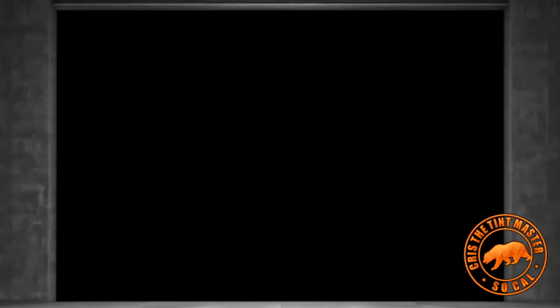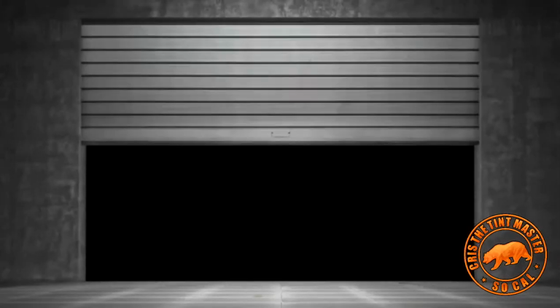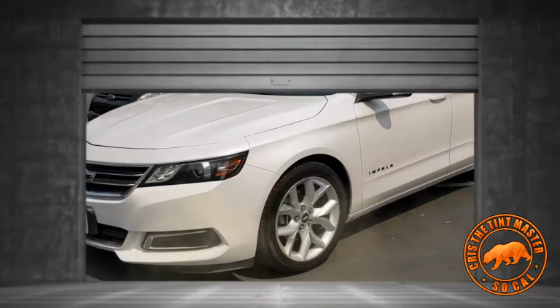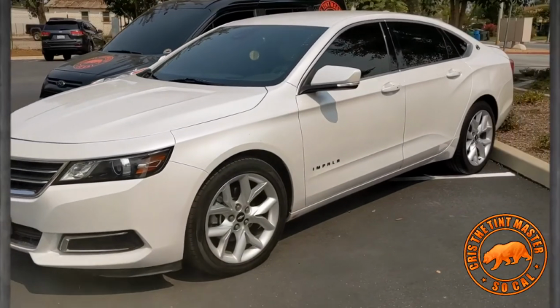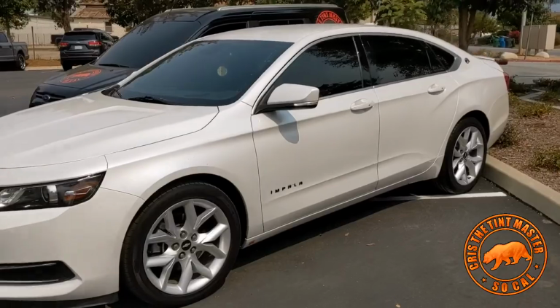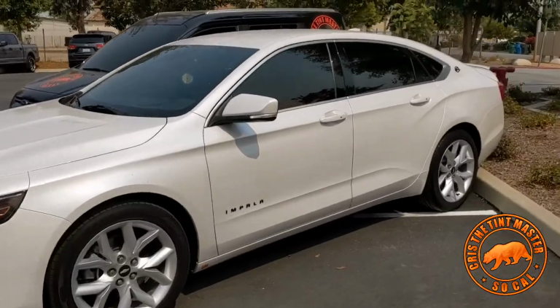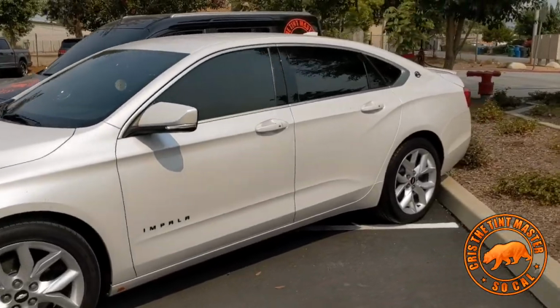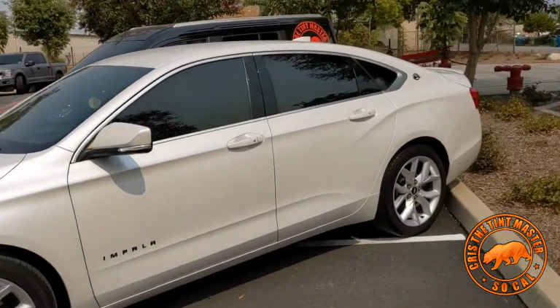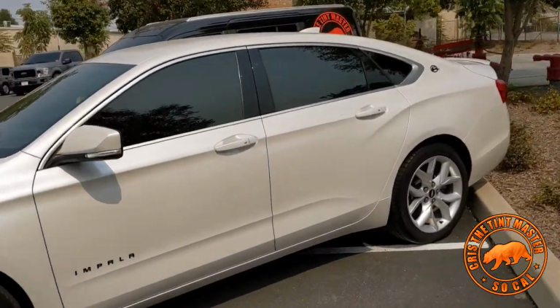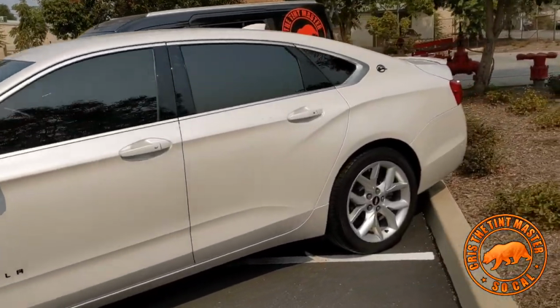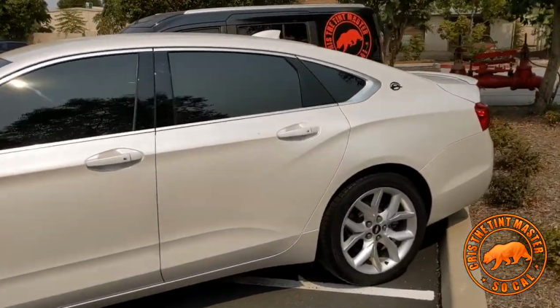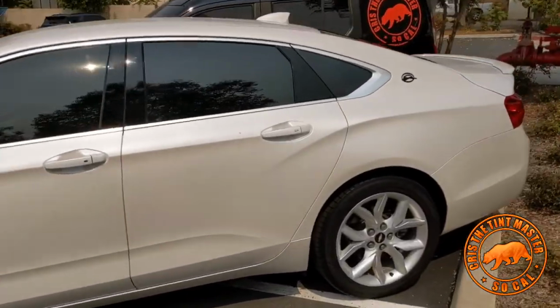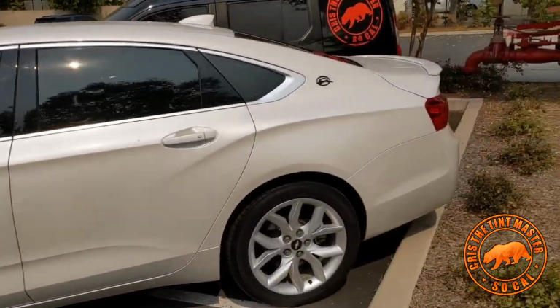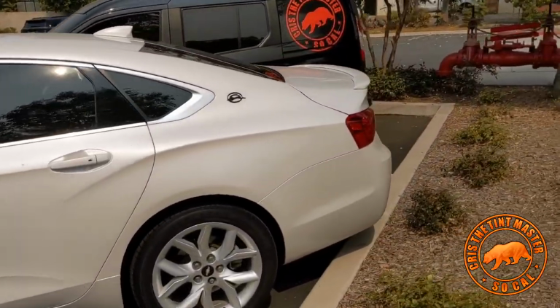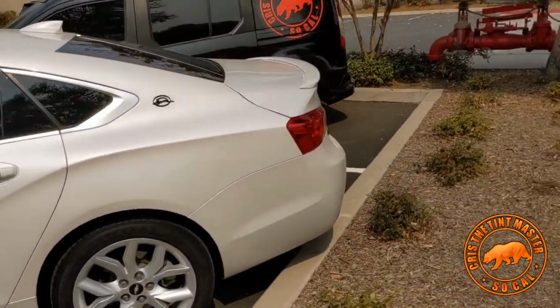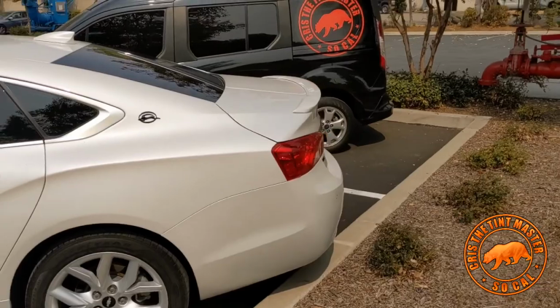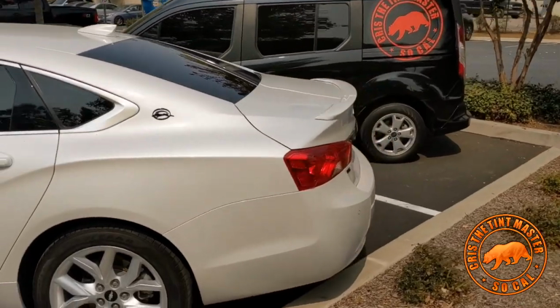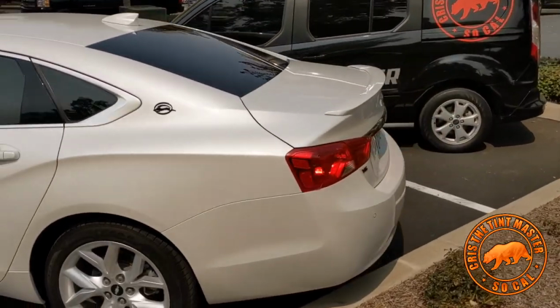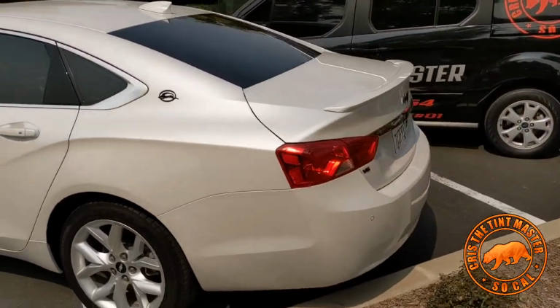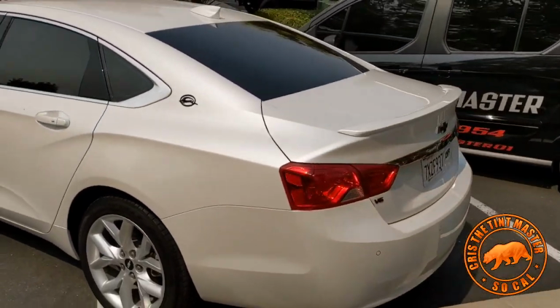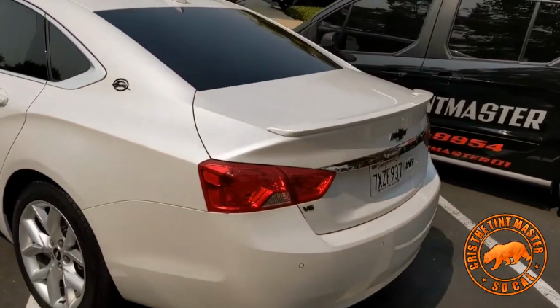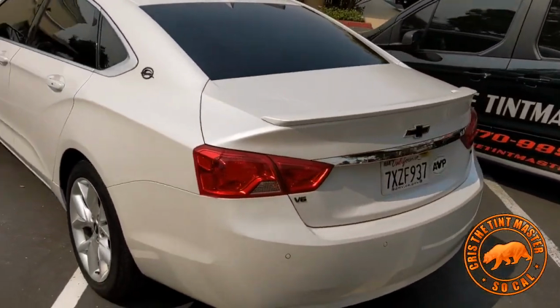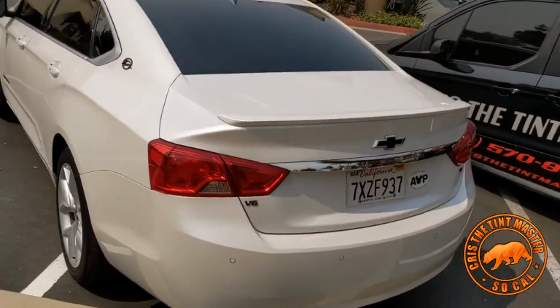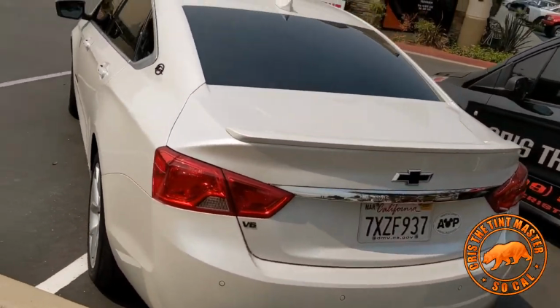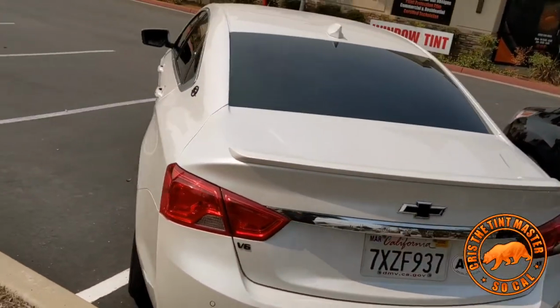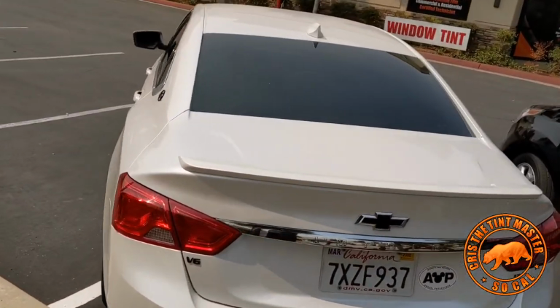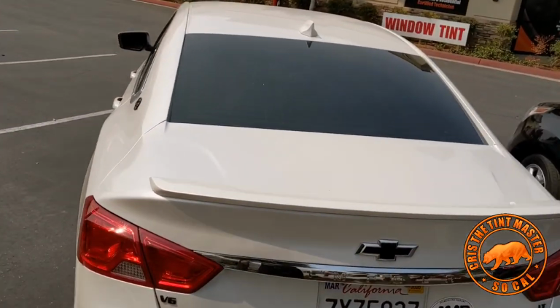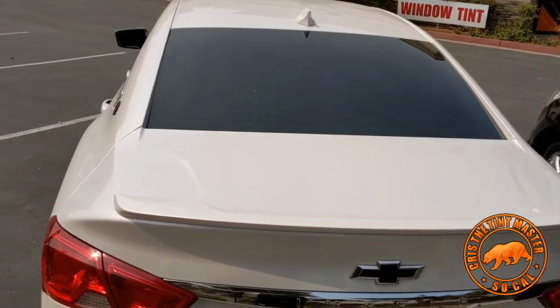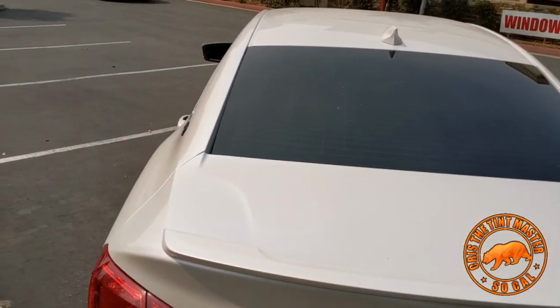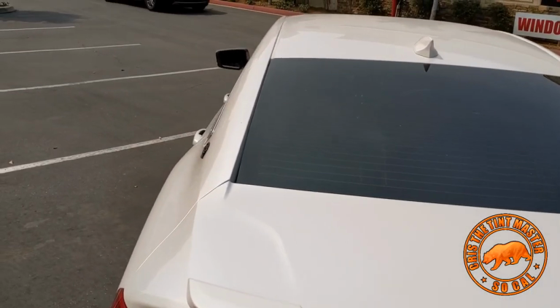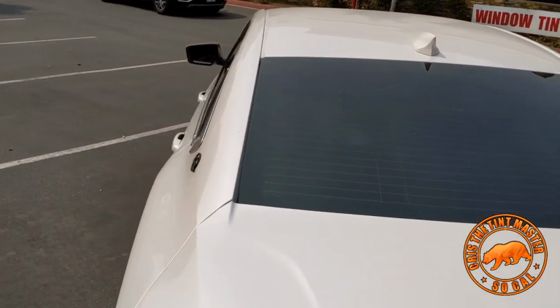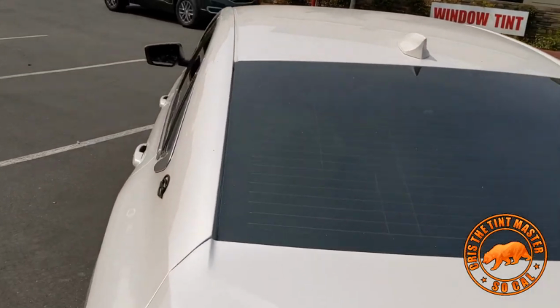What's going on guys, it's Chris again. We have this 2019 Chevy Impala — one of the biggest sedans from Chevy, super nice, super clean, pretty big car. We just finished it.